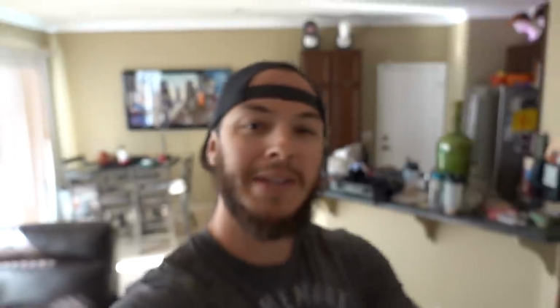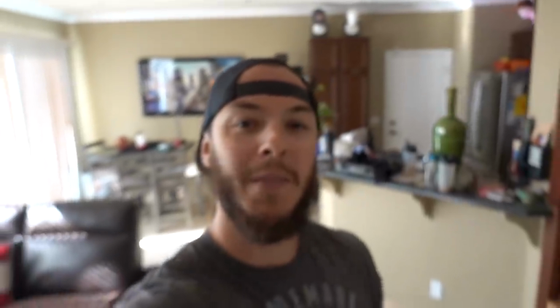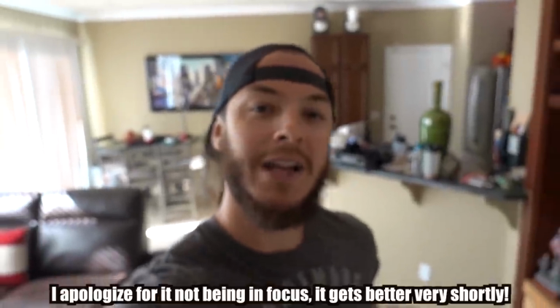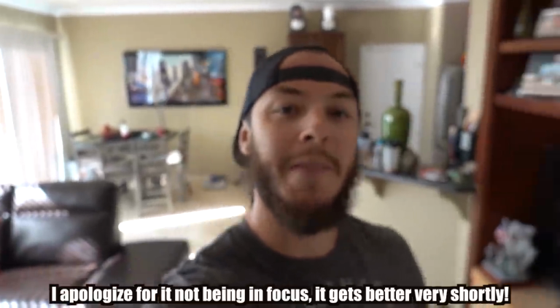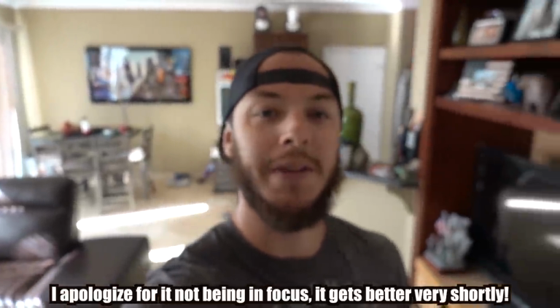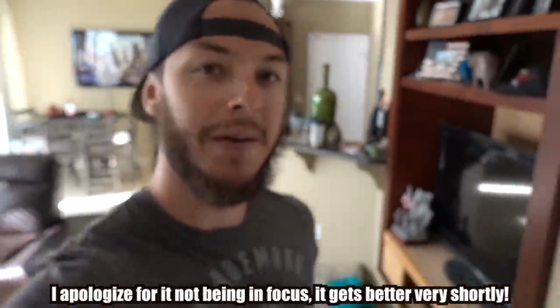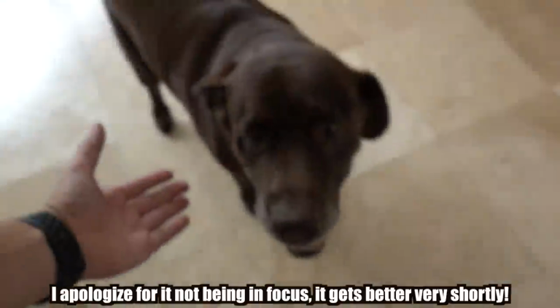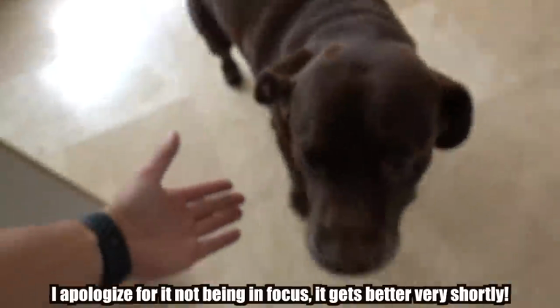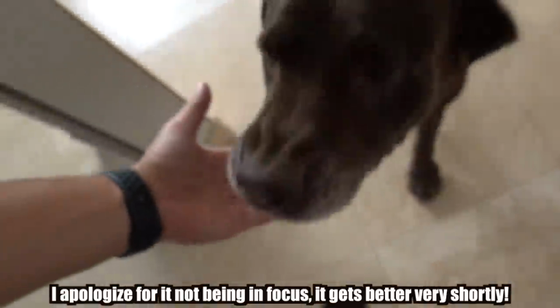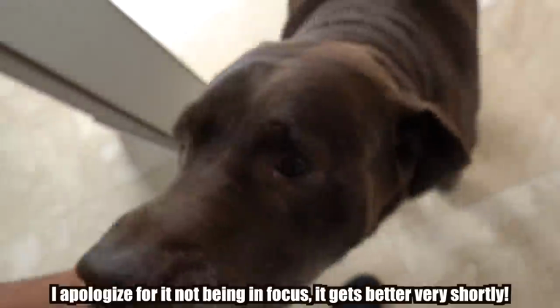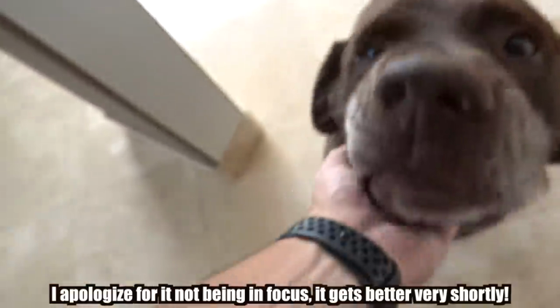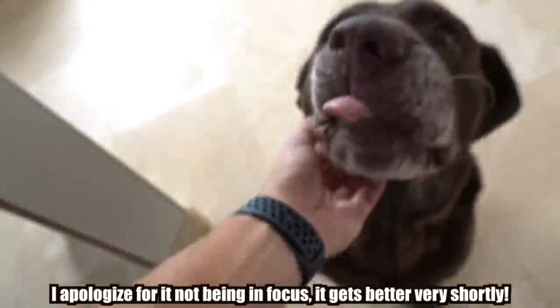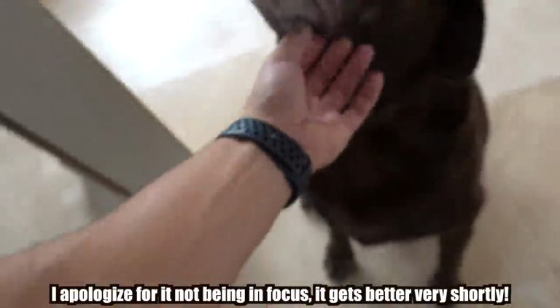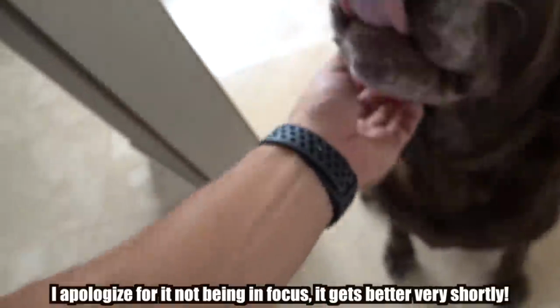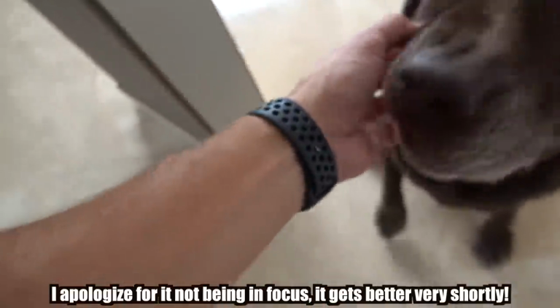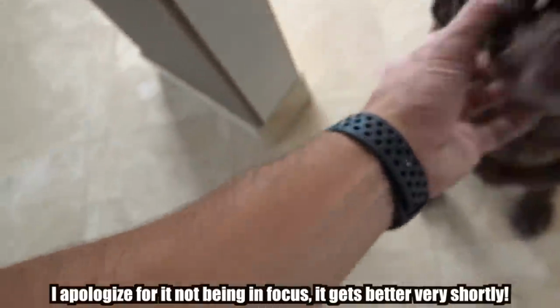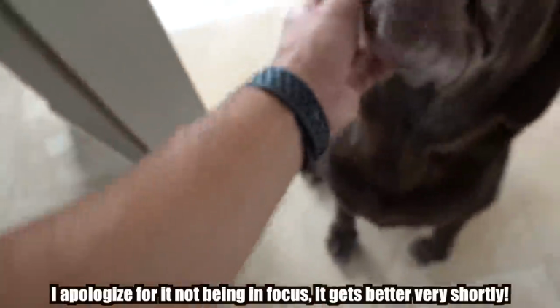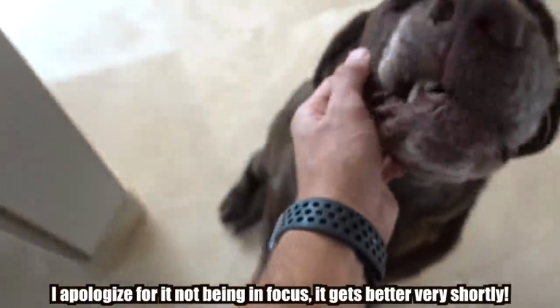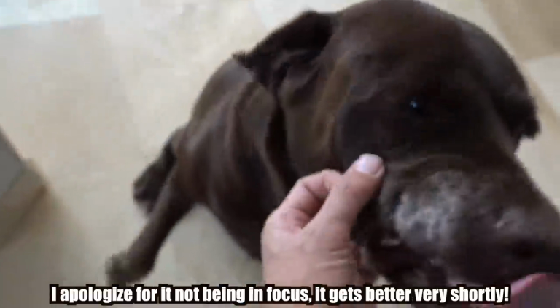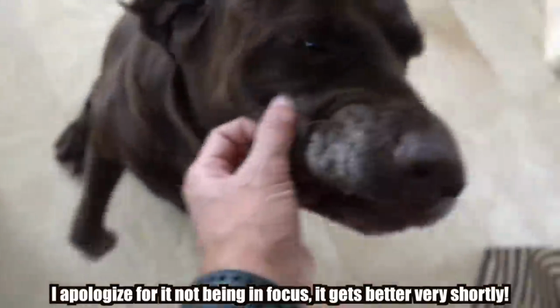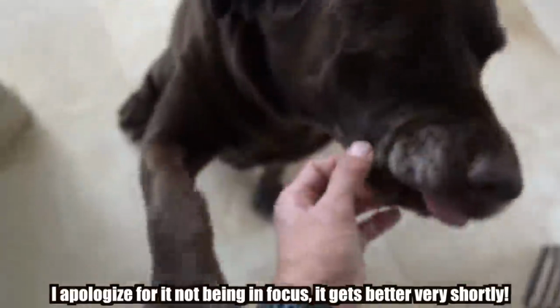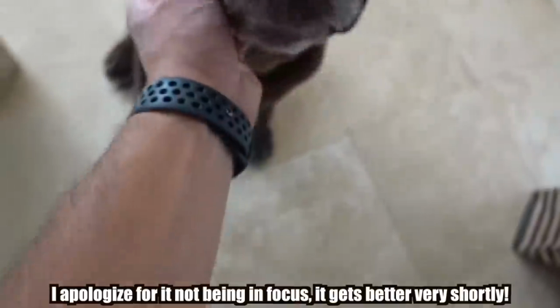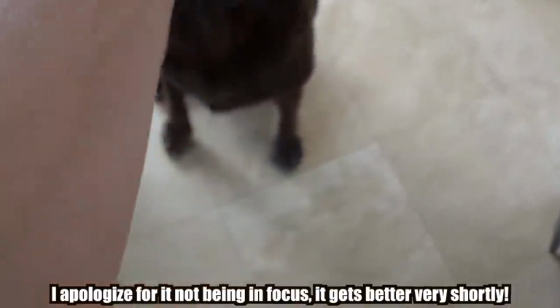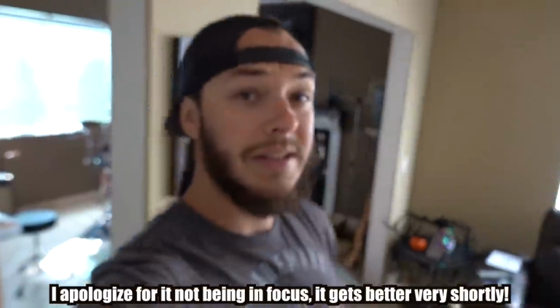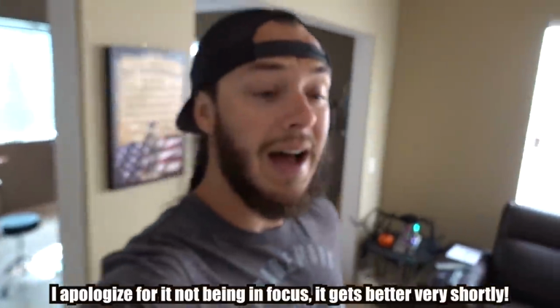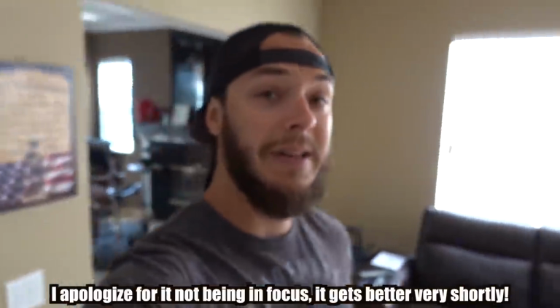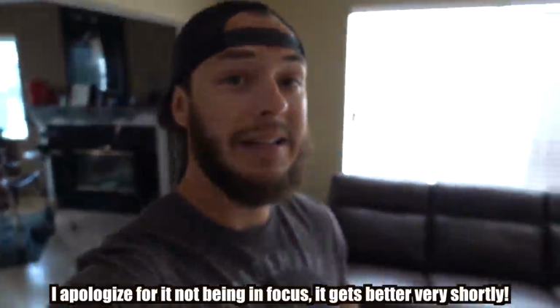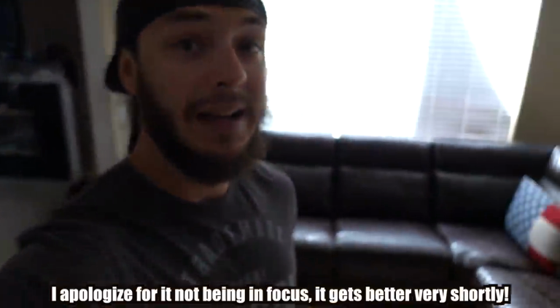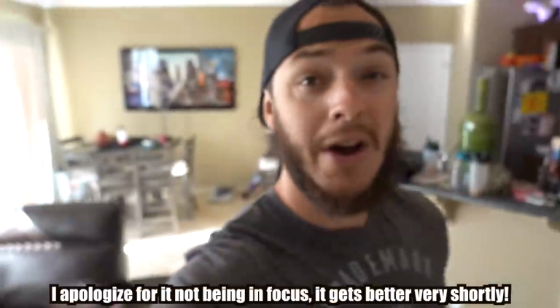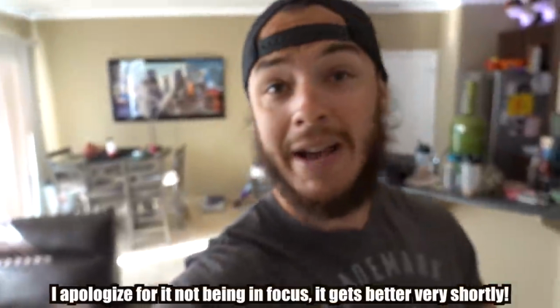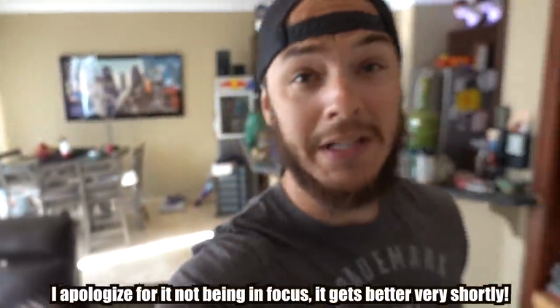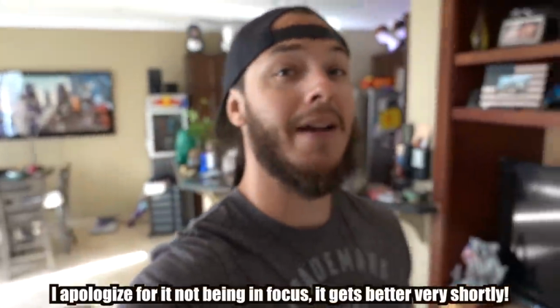What's up and good morning guys, welcome back to another video. Good as always — say hi to the channel, buddy. Gunner's clearly very excited.